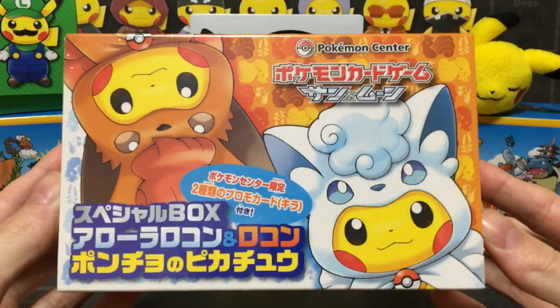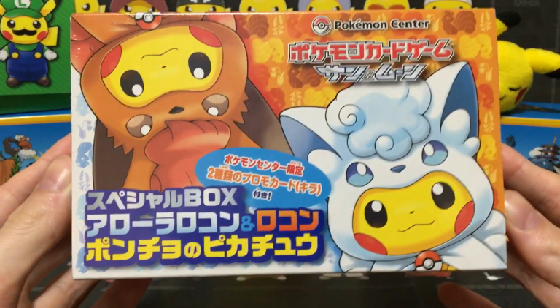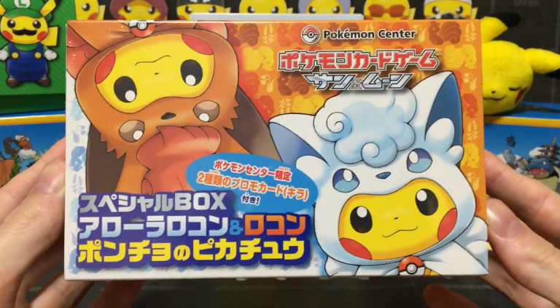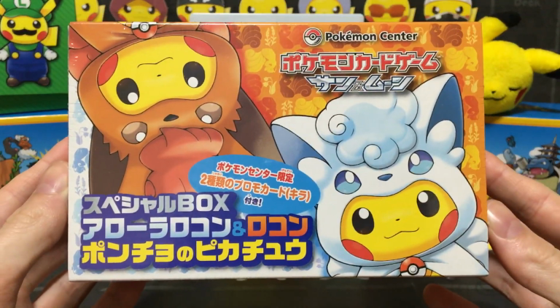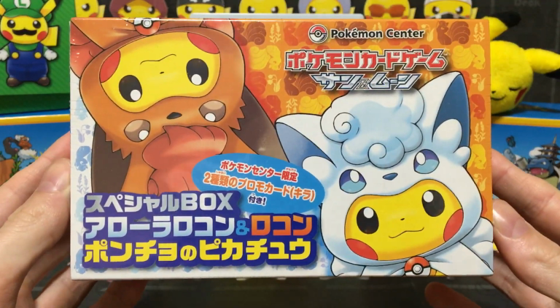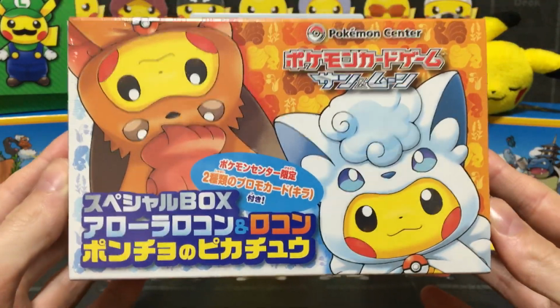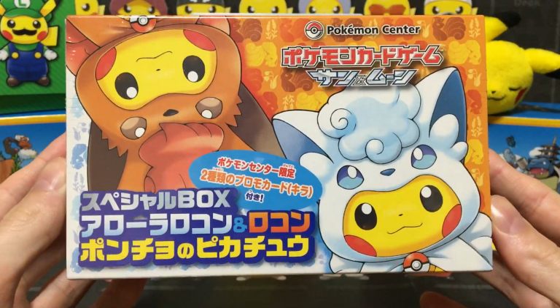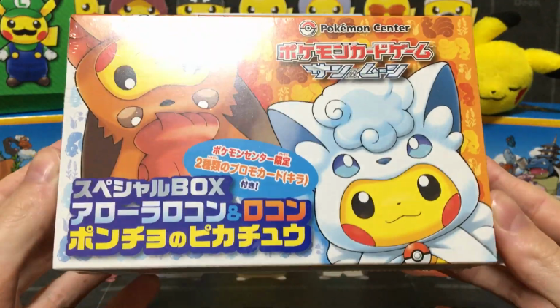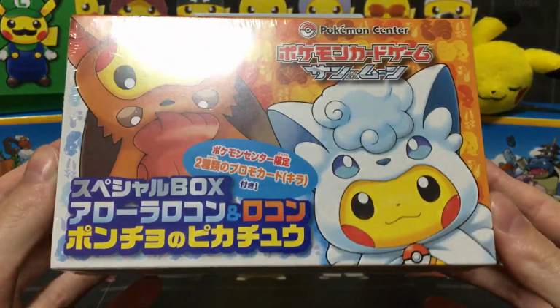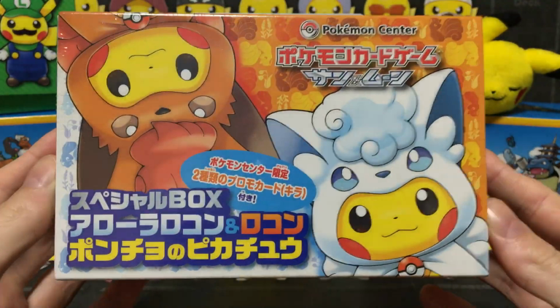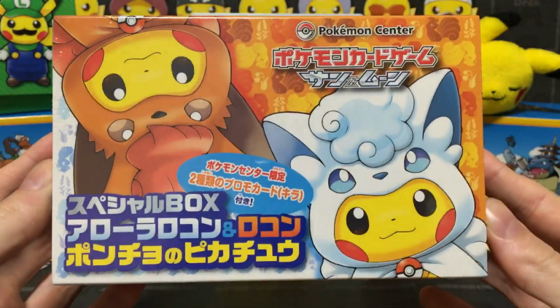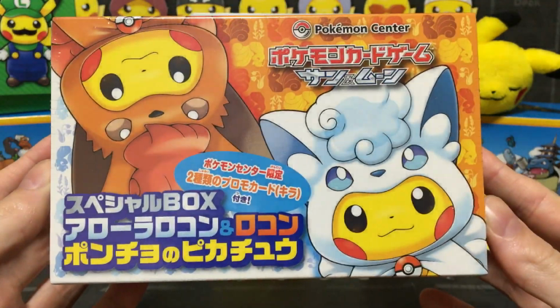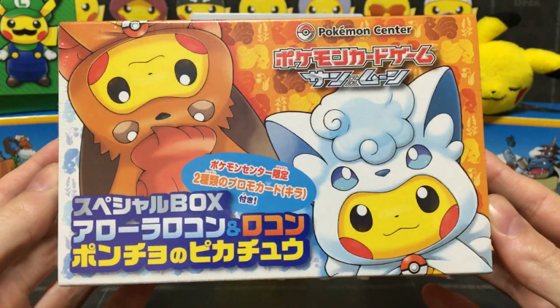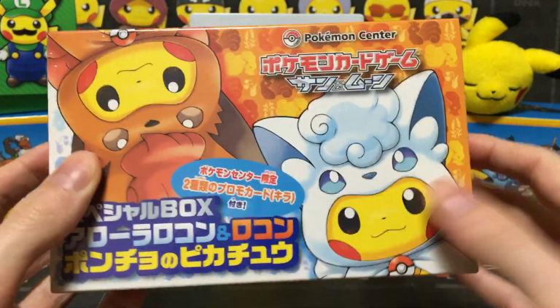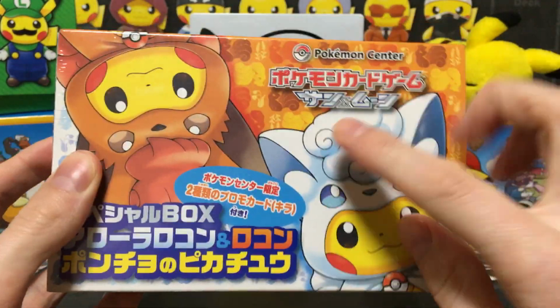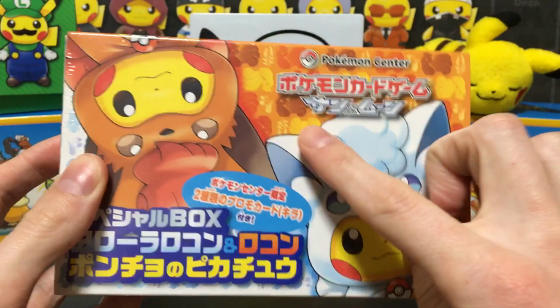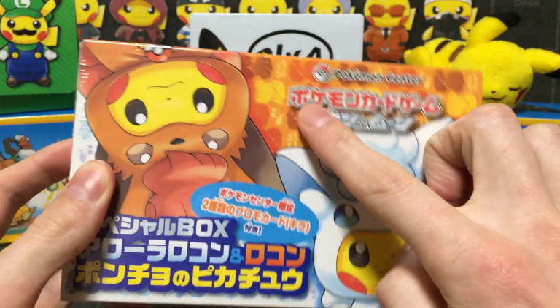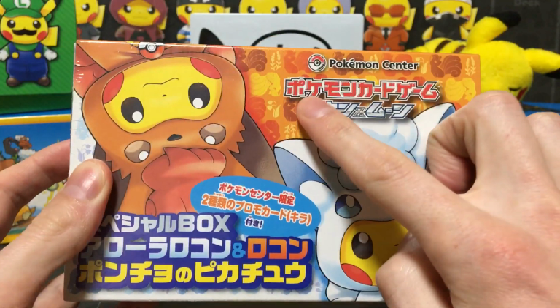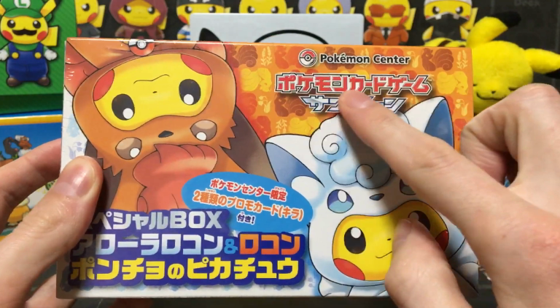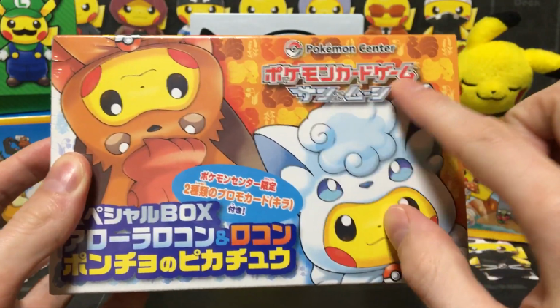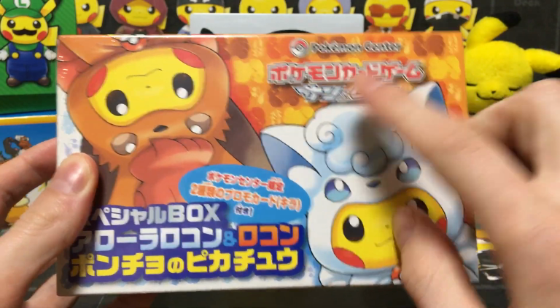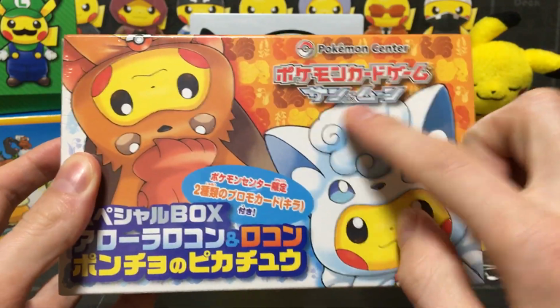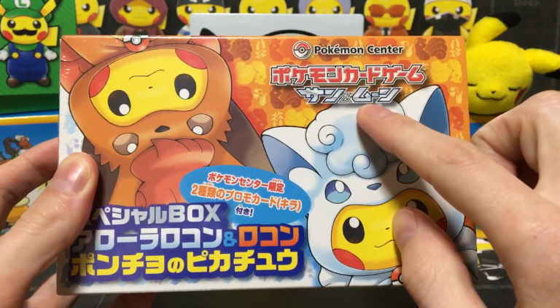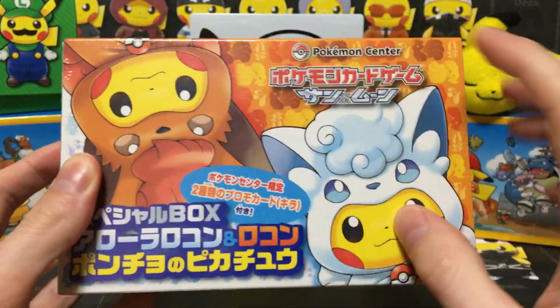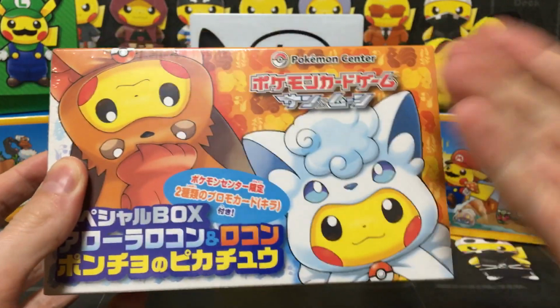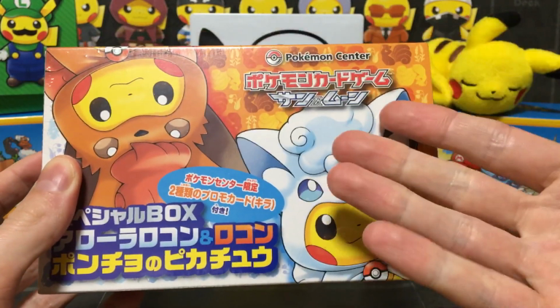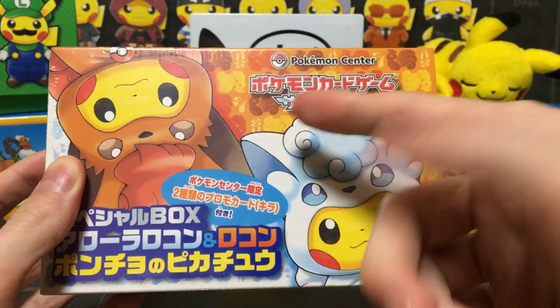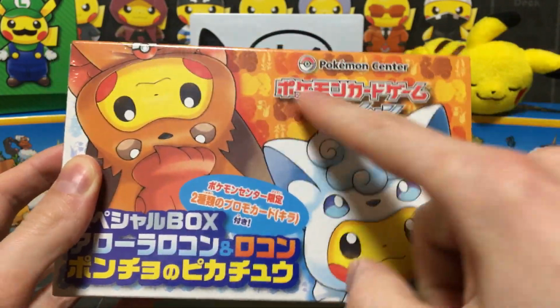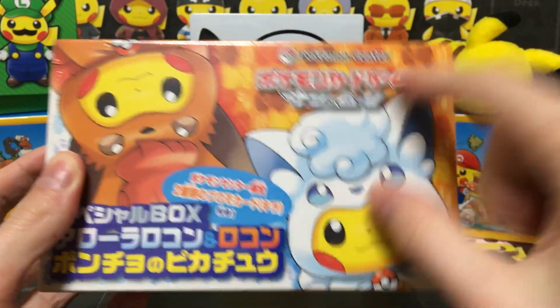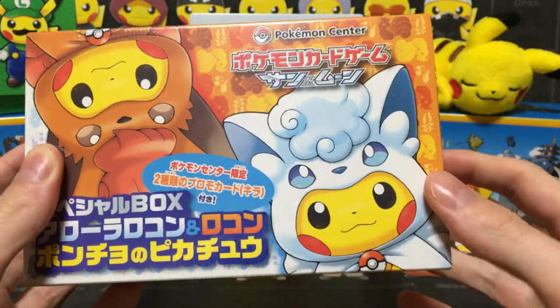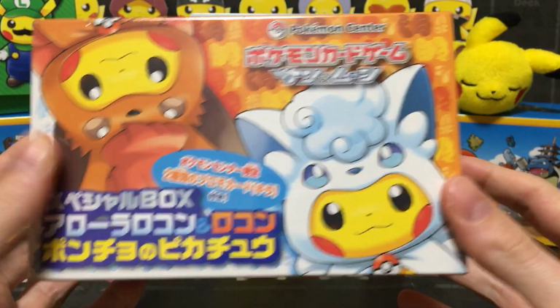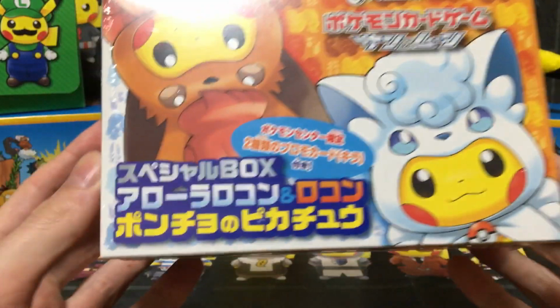This is a Pokemon Center exclusive — you can't get it anywhere but there. It's called the Pokemon Card Game, Sun and Moon. You can guess what that said; it's Katakana, it's pretty easy to understand.